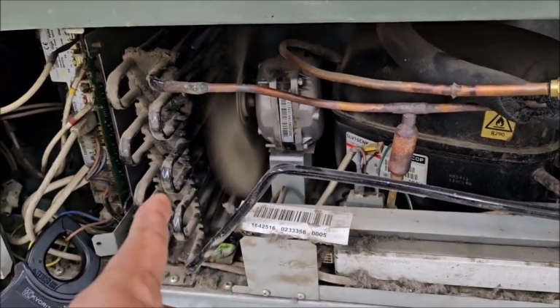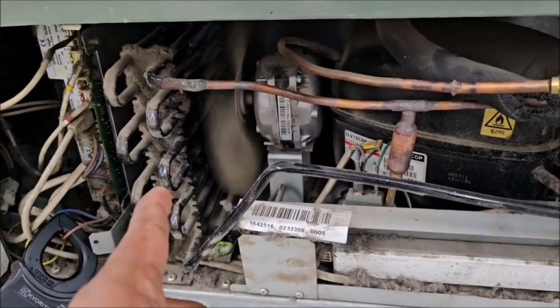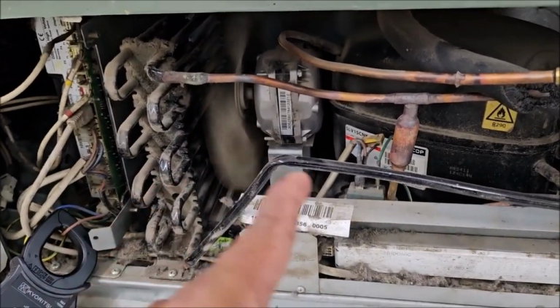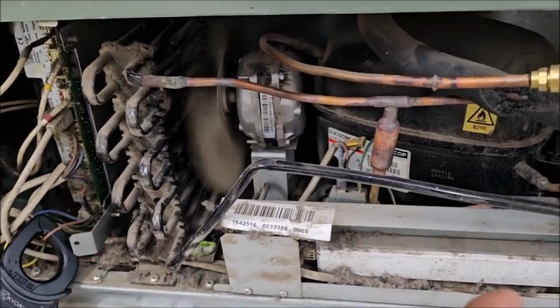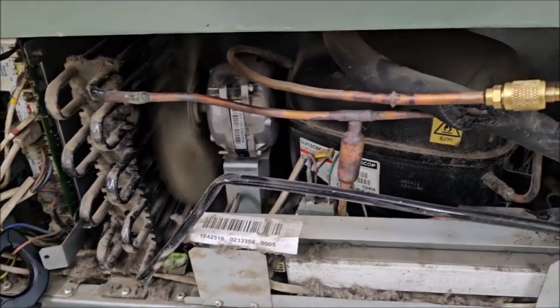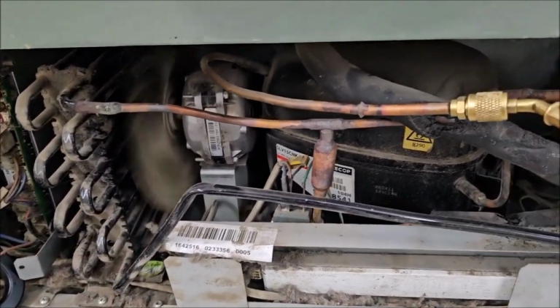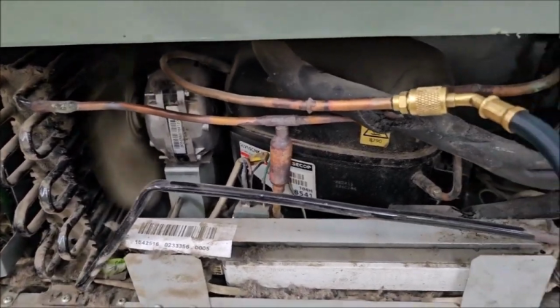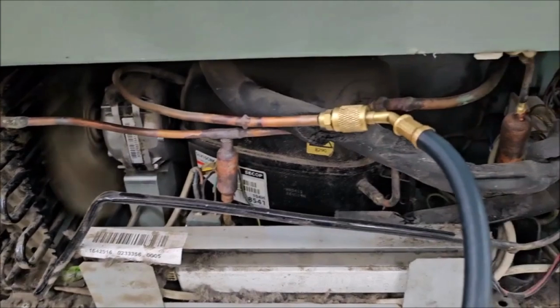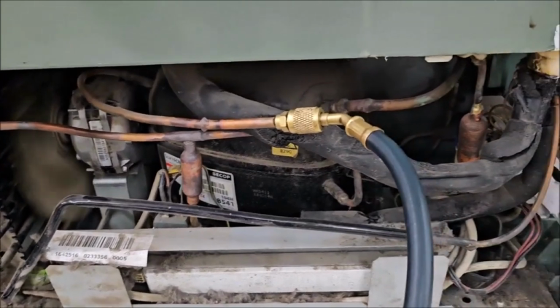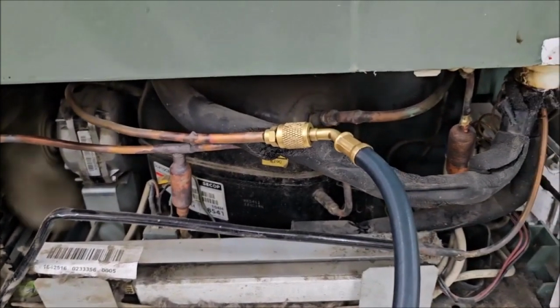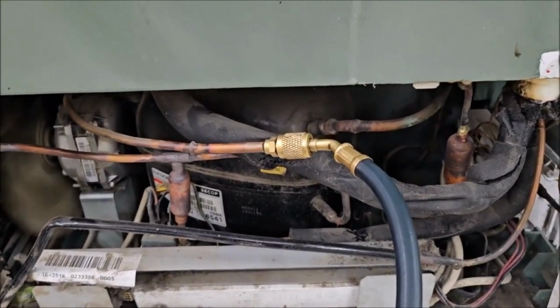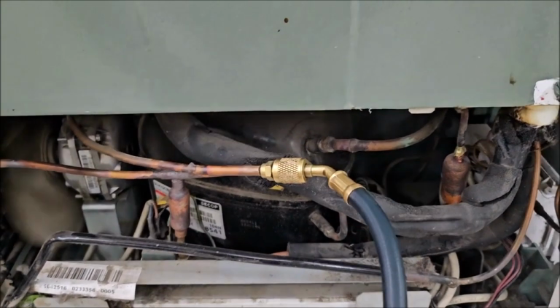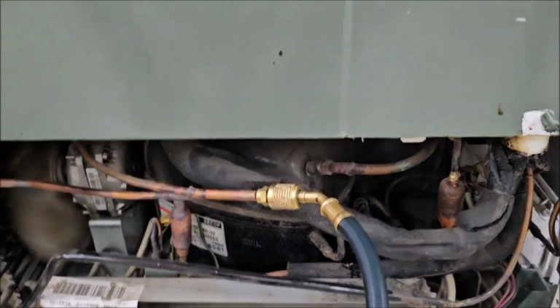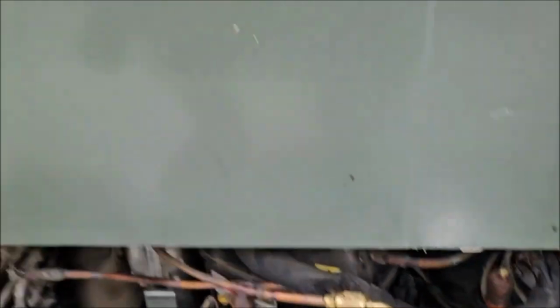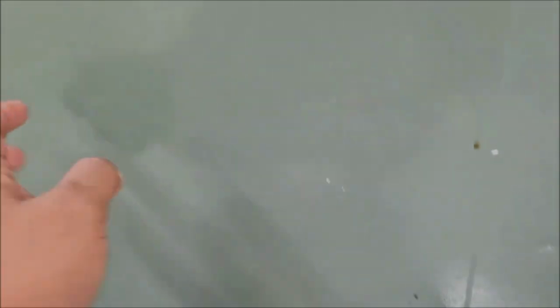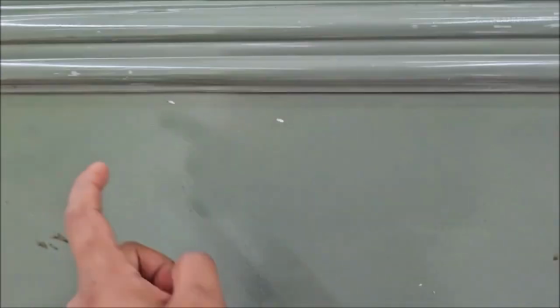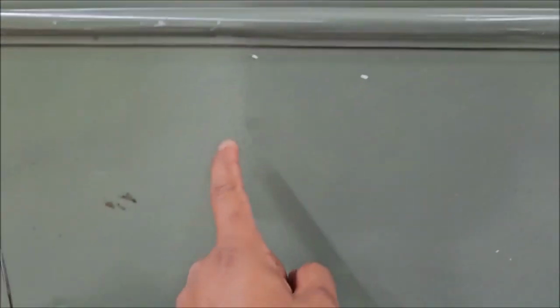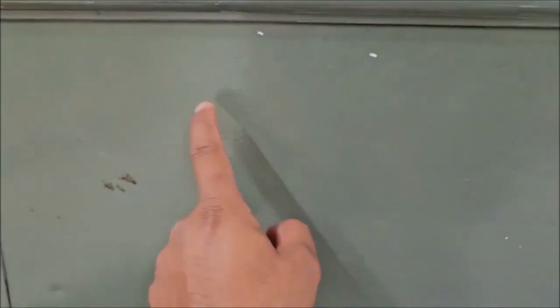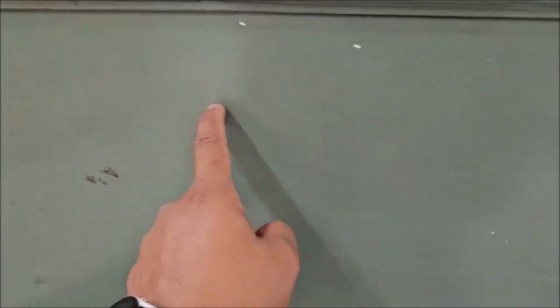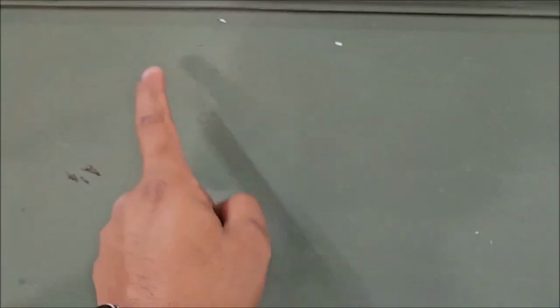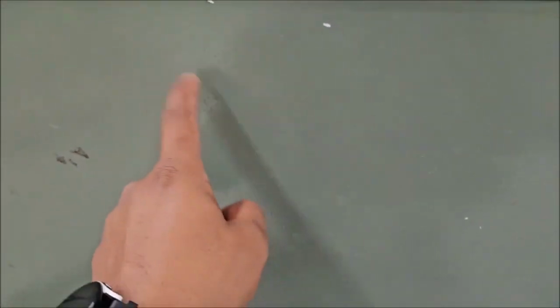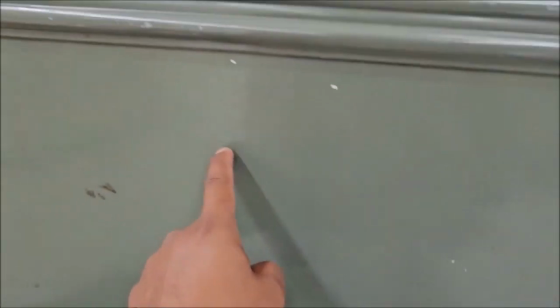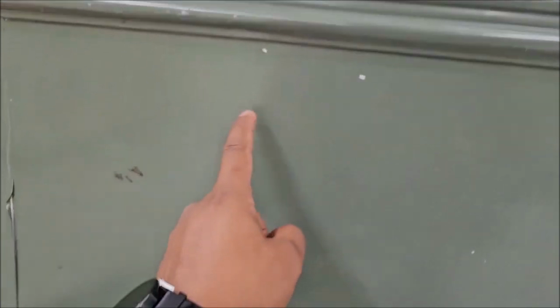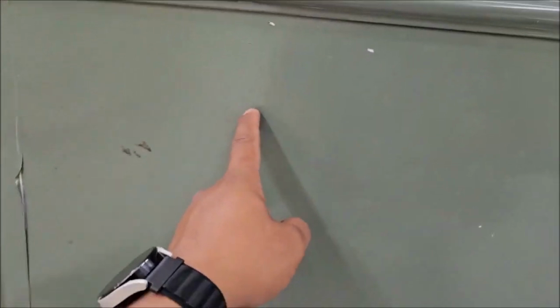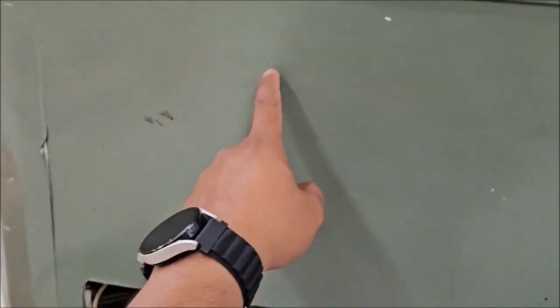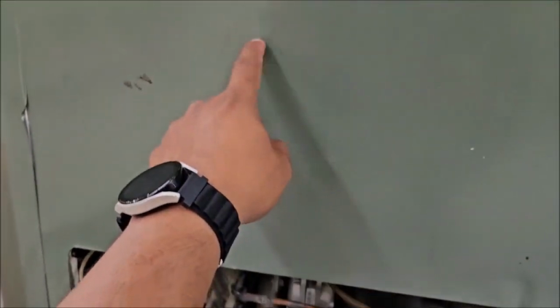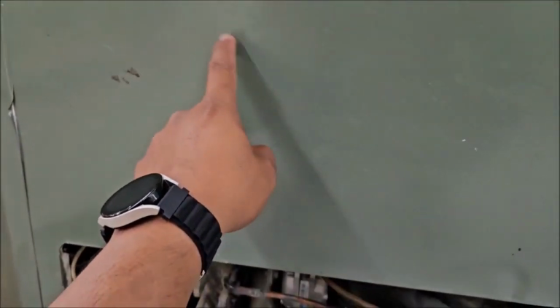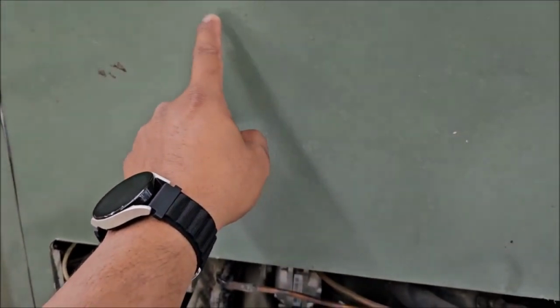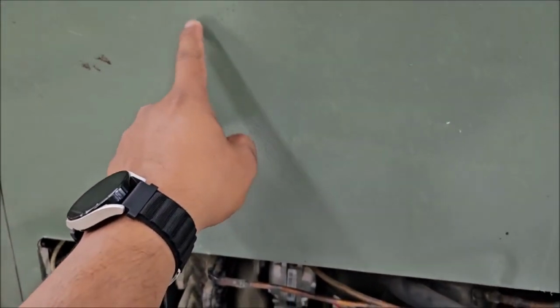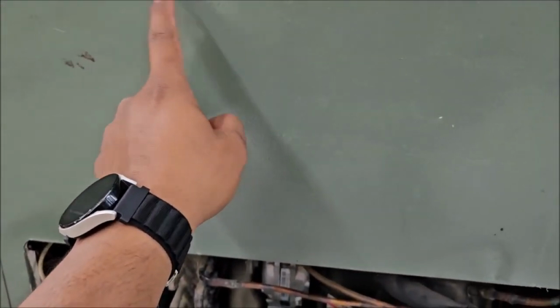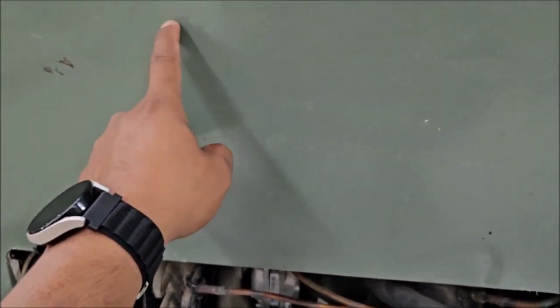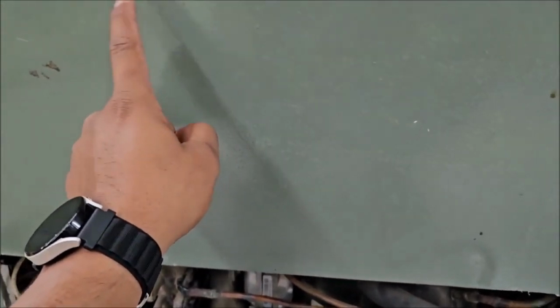There is no leakage in the circuit. This is a Siemens refrigerator — it's high quality.